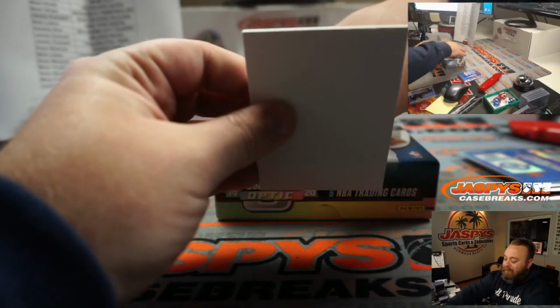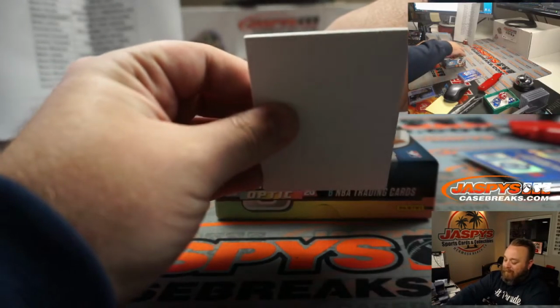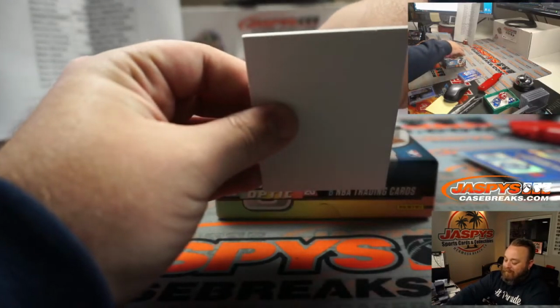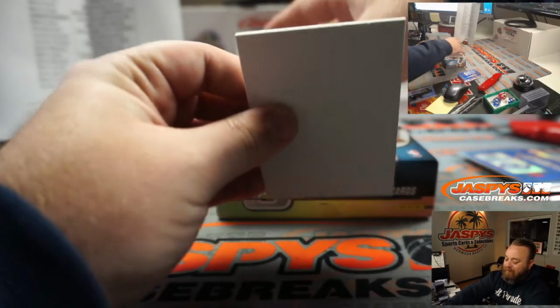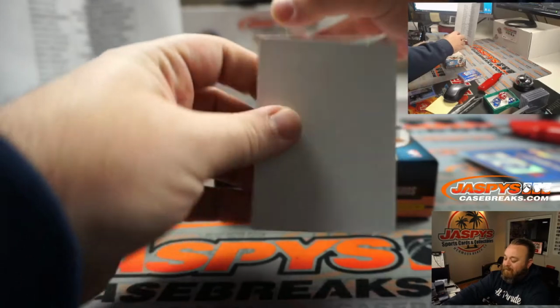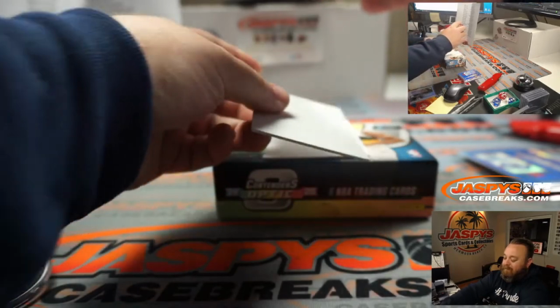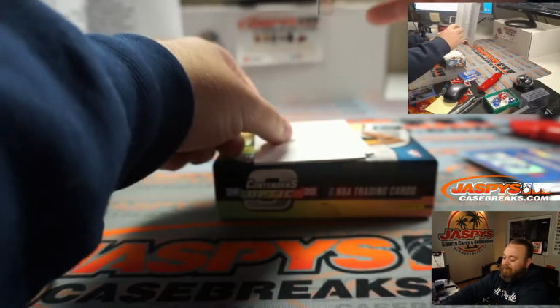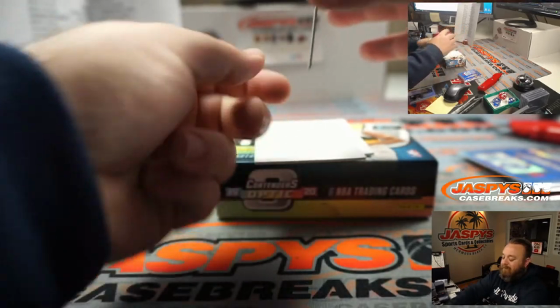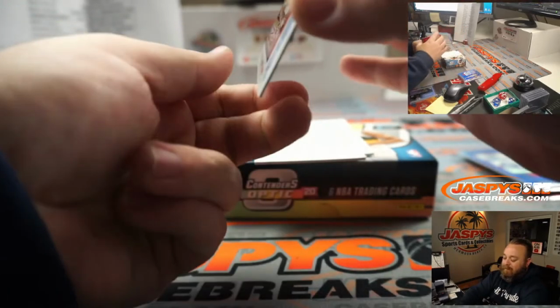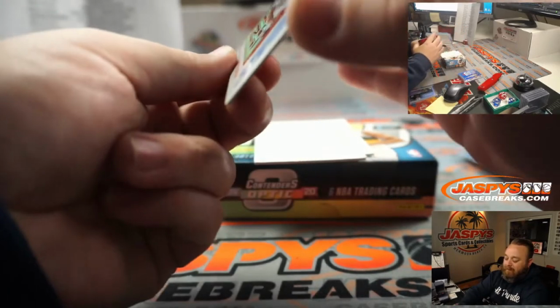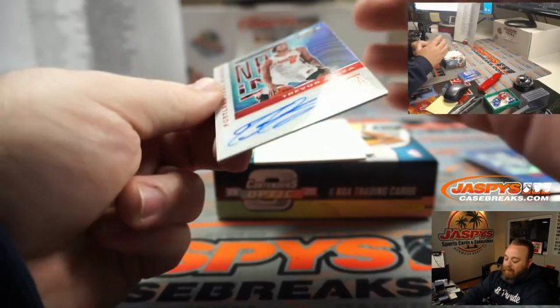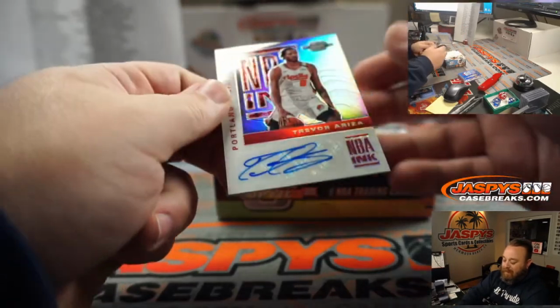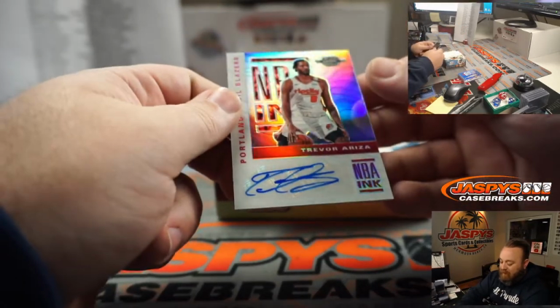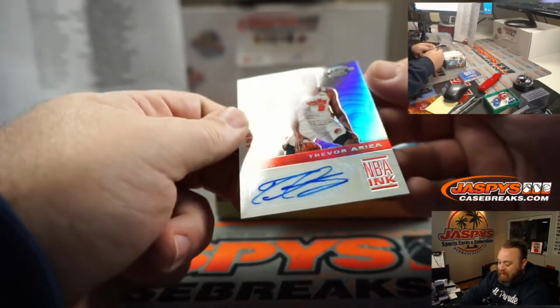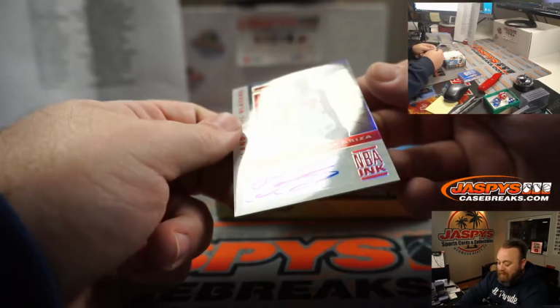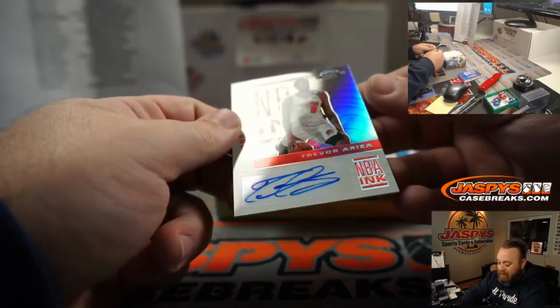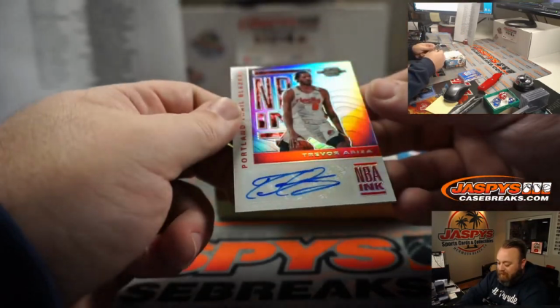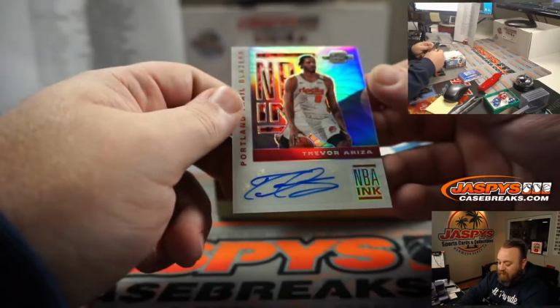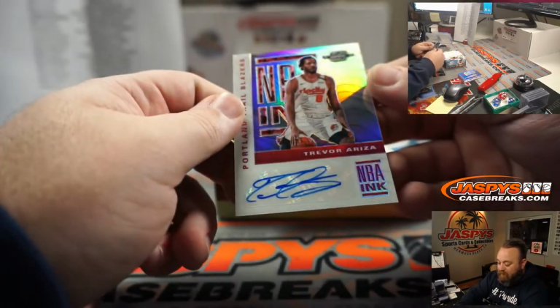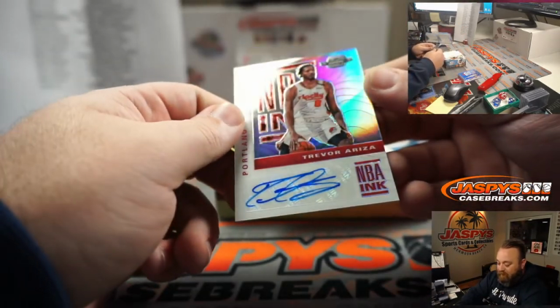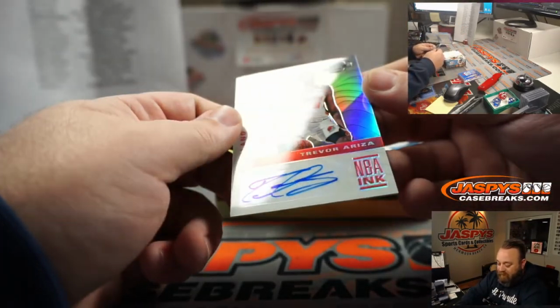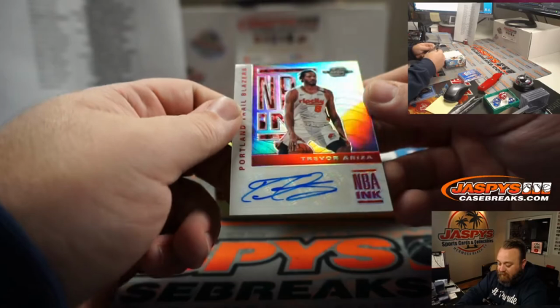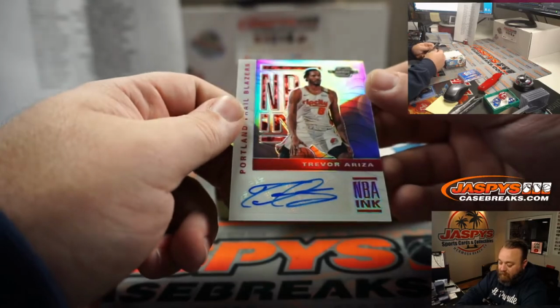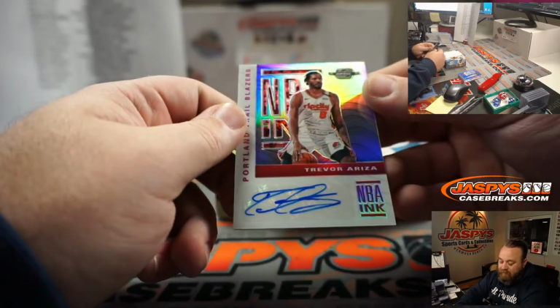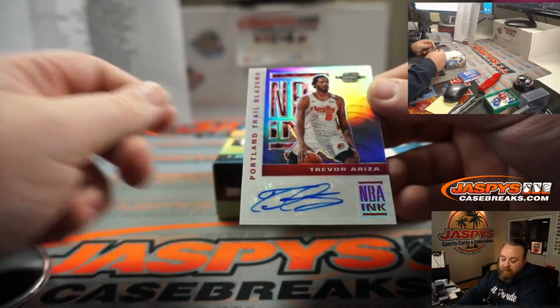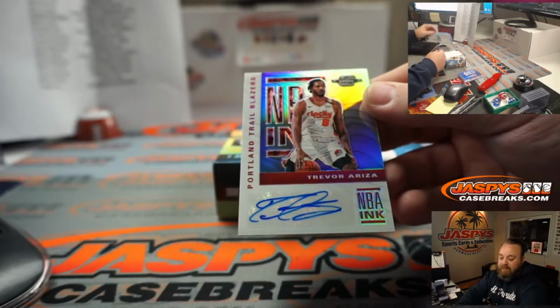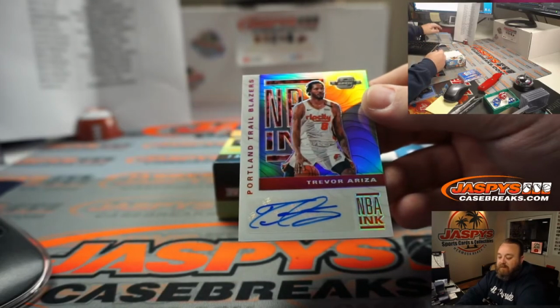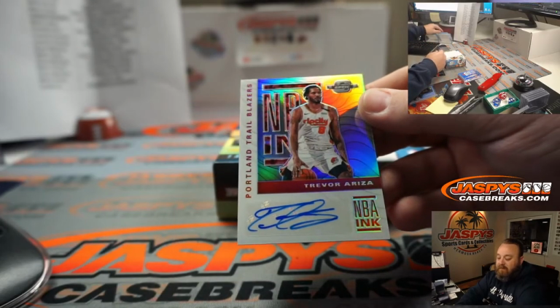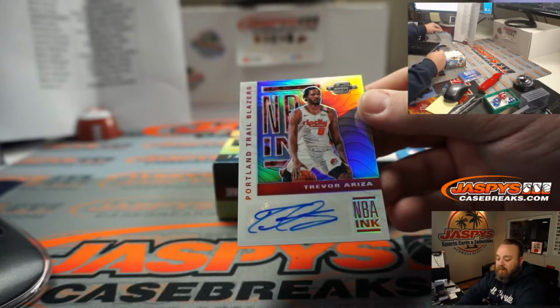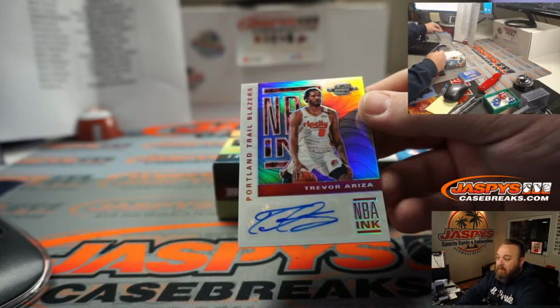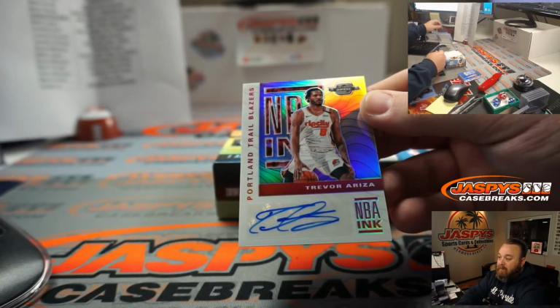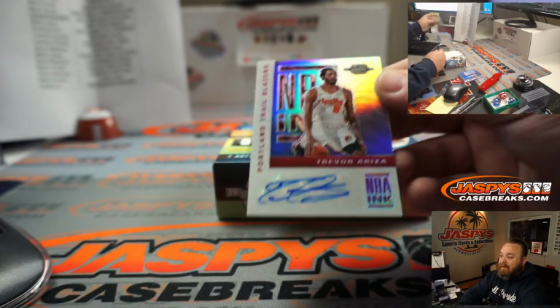And our auto — NBA Inc. auto, Trevor Ariza — Portland Trail Blazers — going to Matt Lieber.